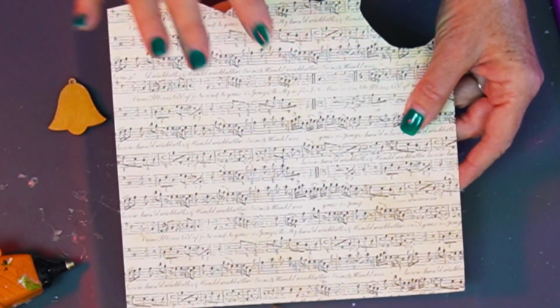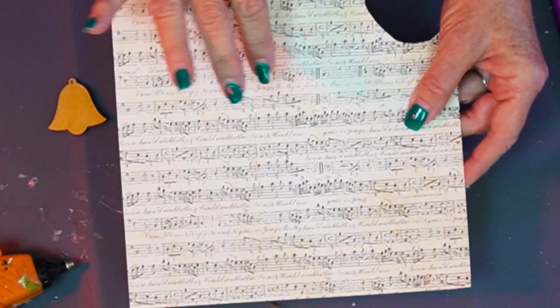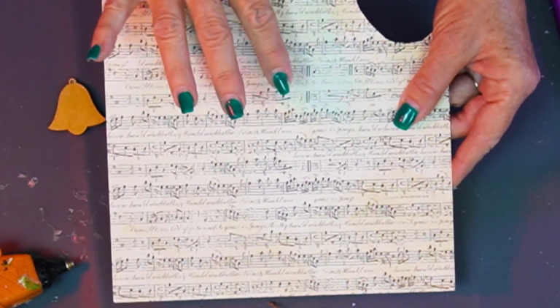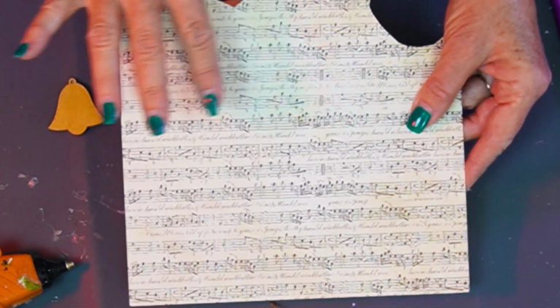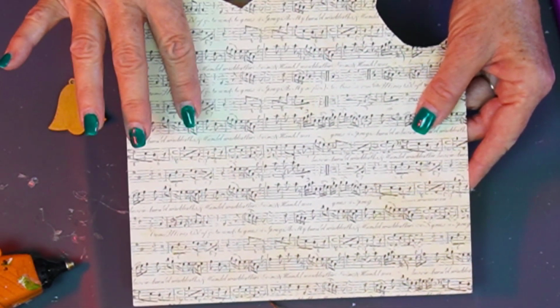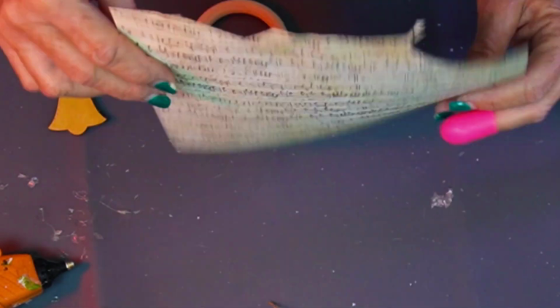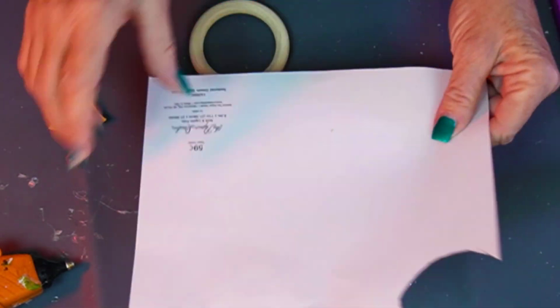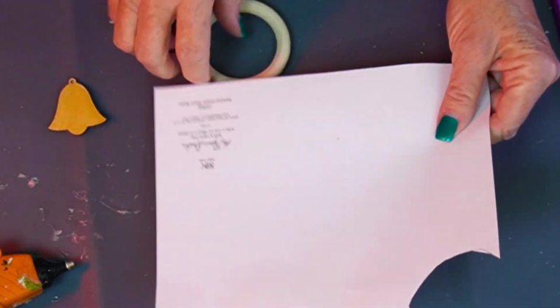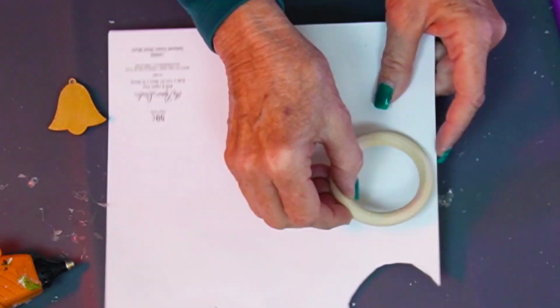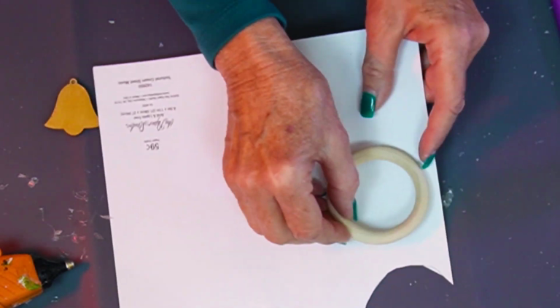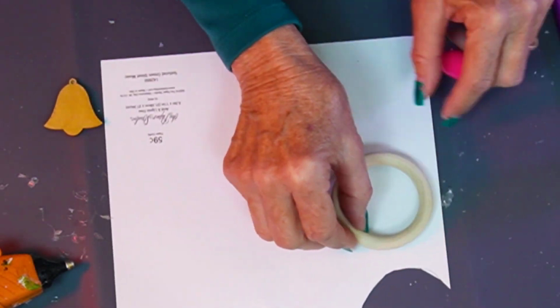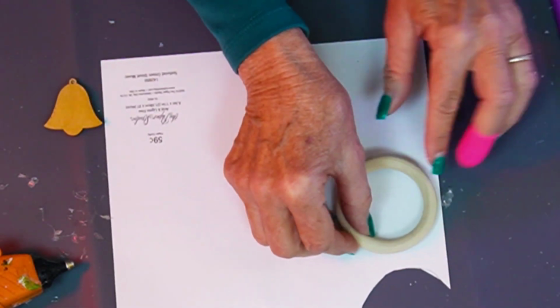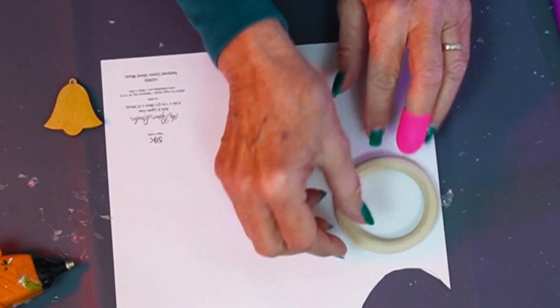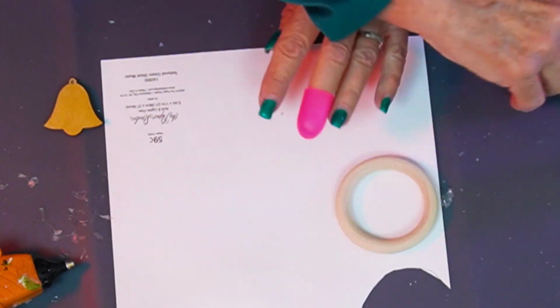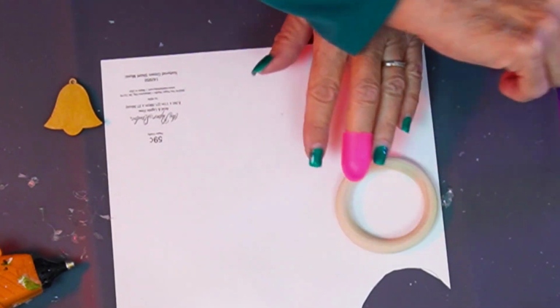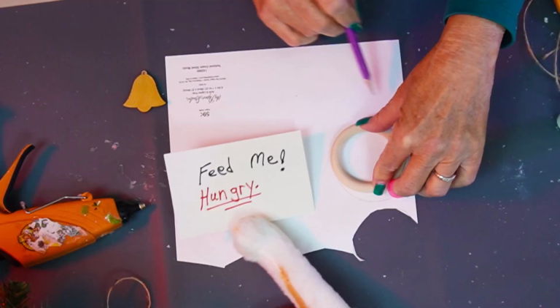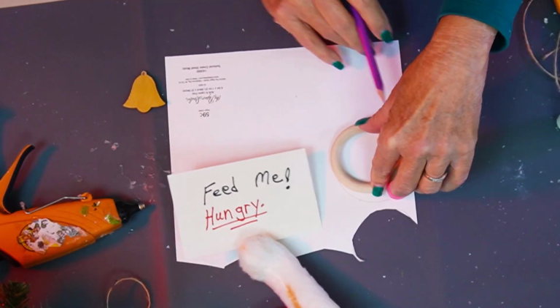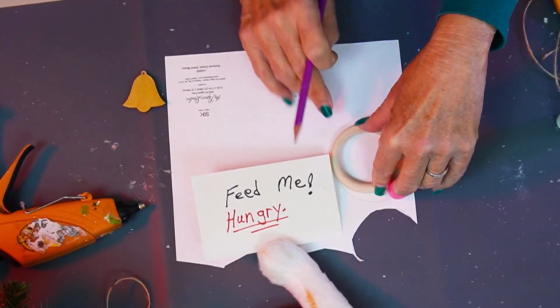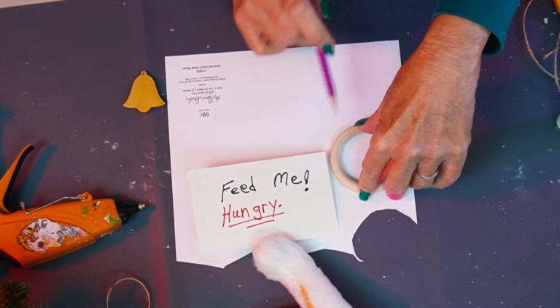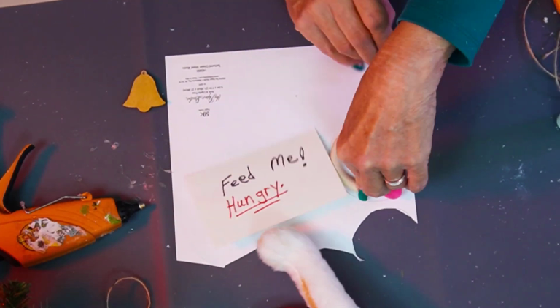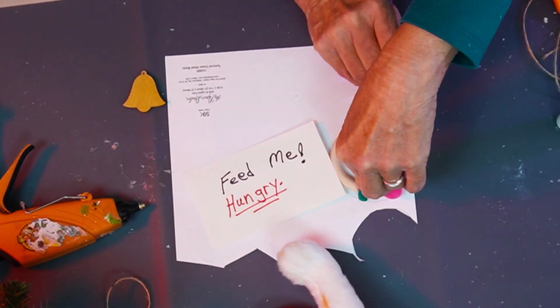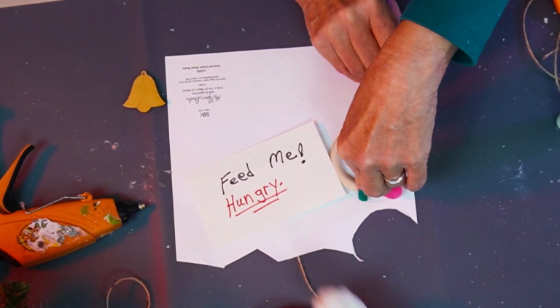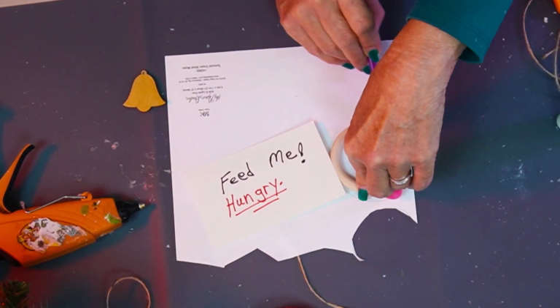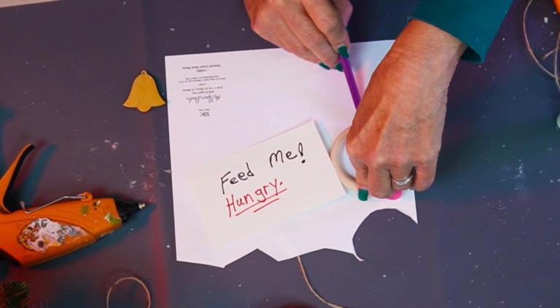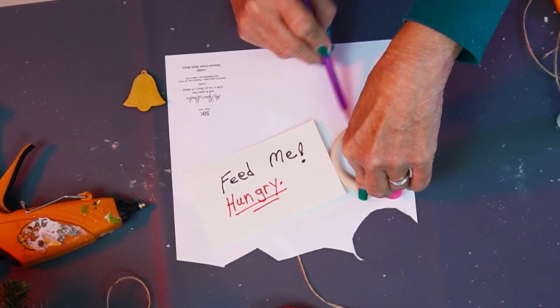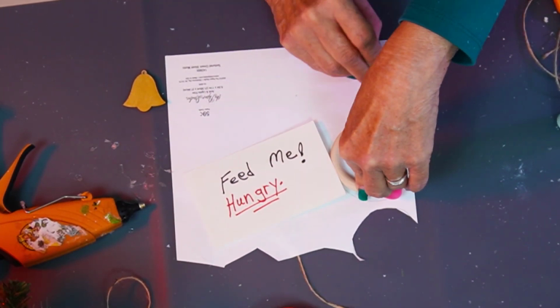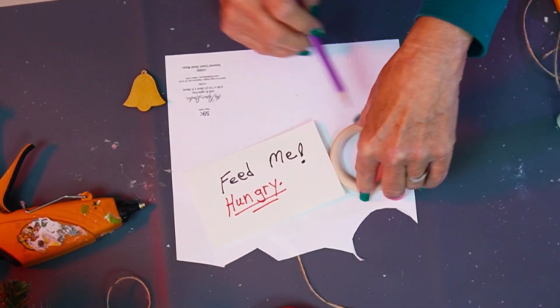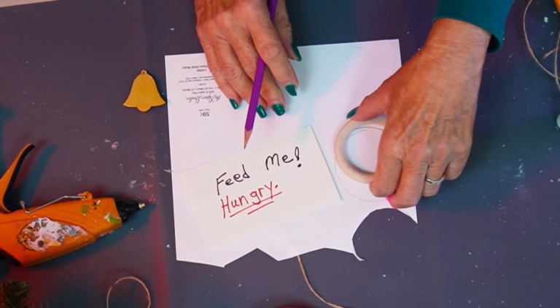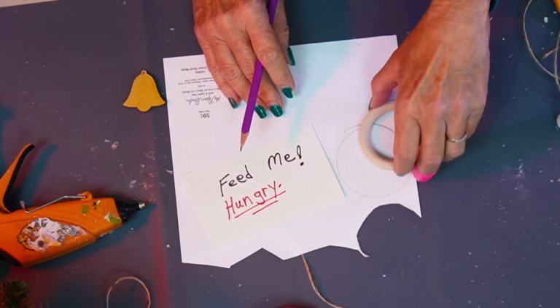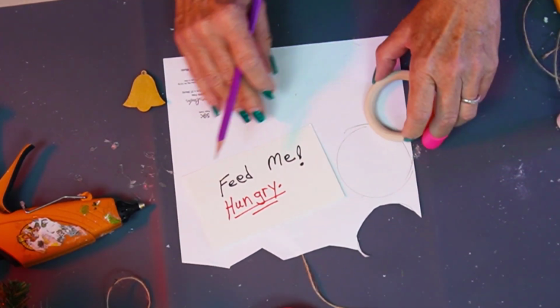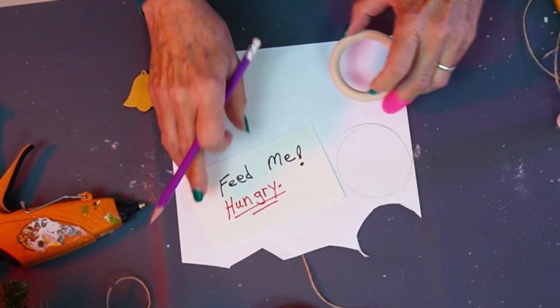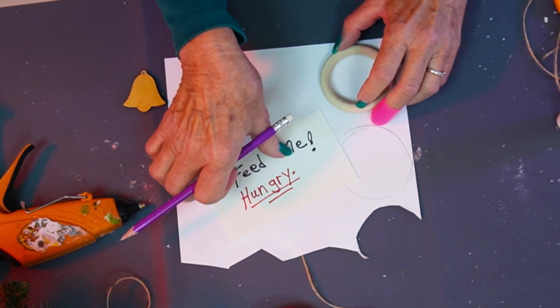I have scrapbook paper. I'll take the back and I am going to trace around the outside. Lucy's hungry — Lucy, you're going to have to wait until we get done here.